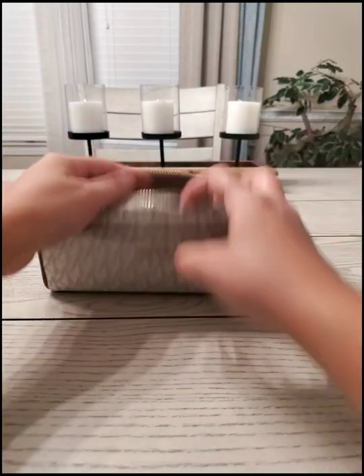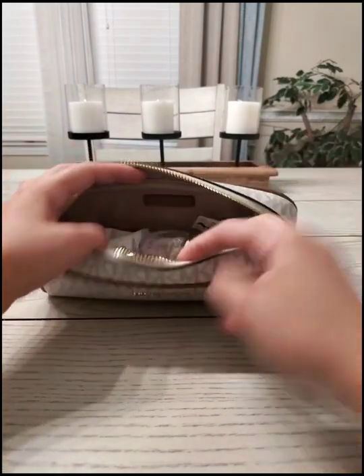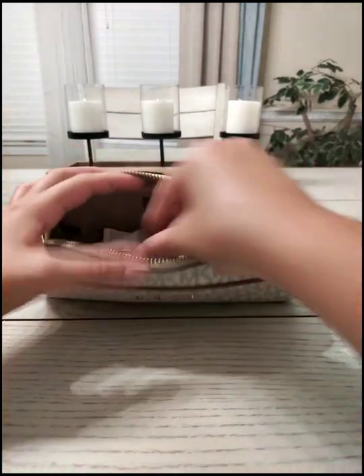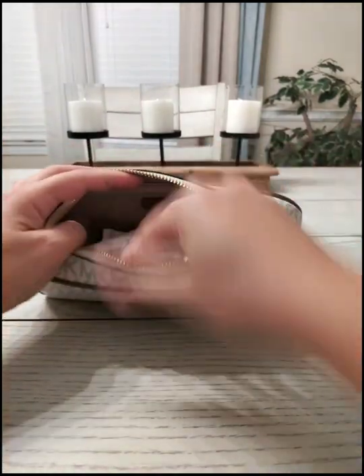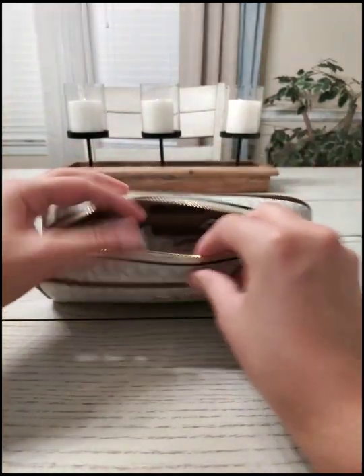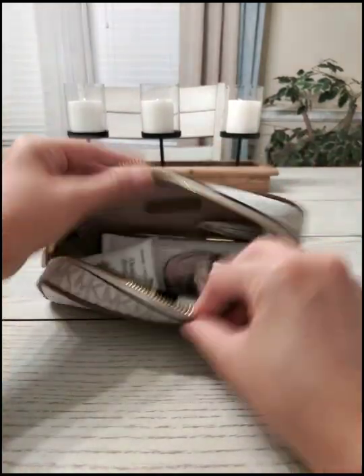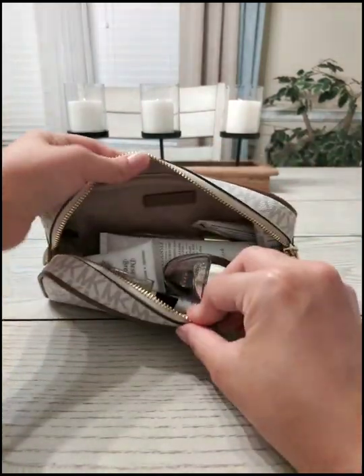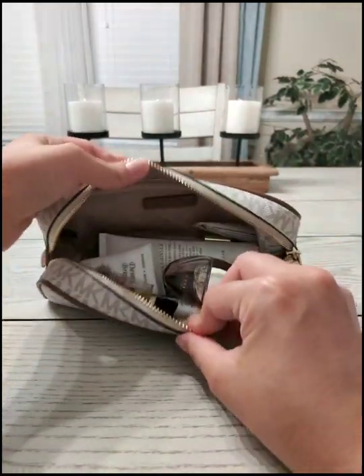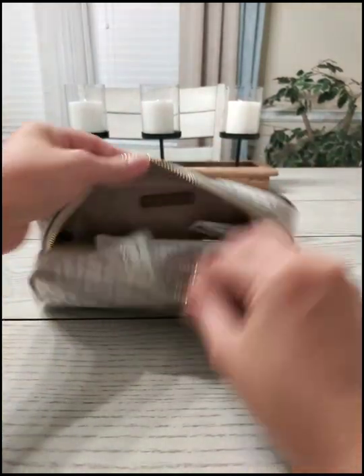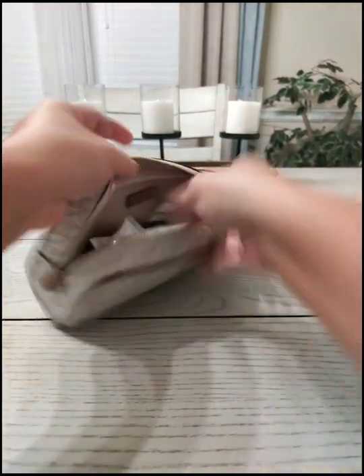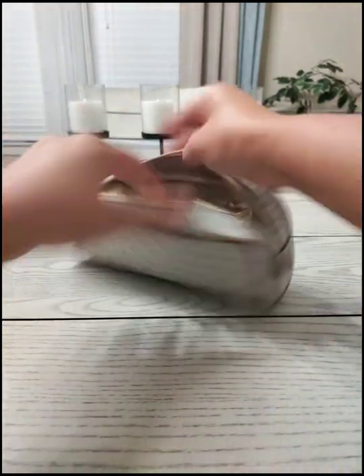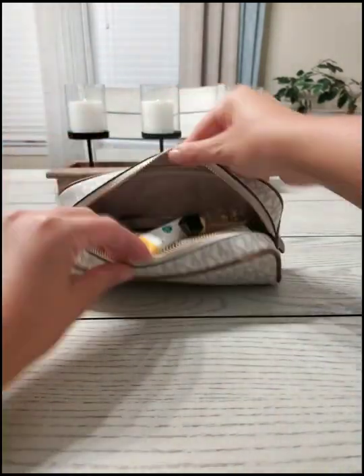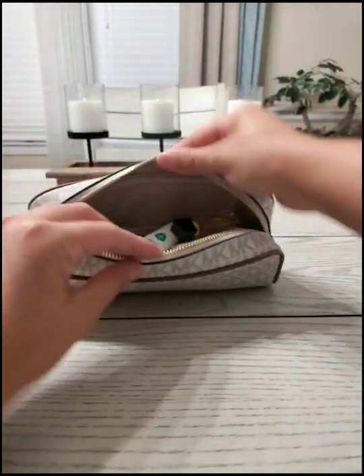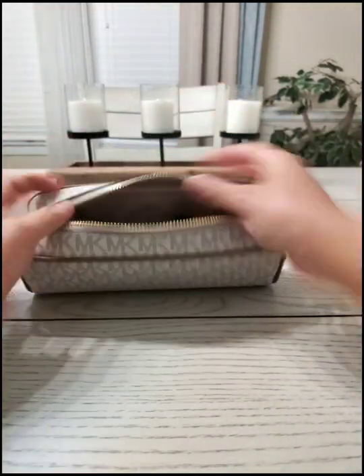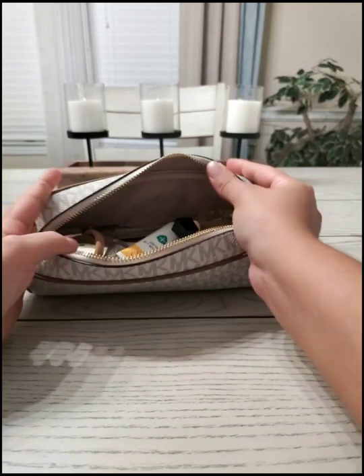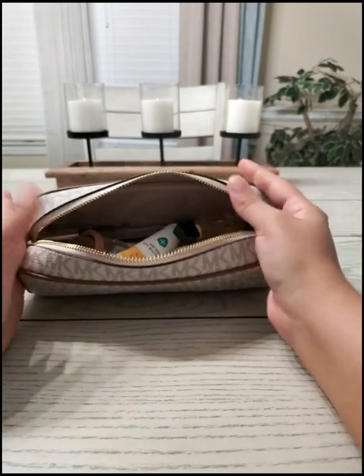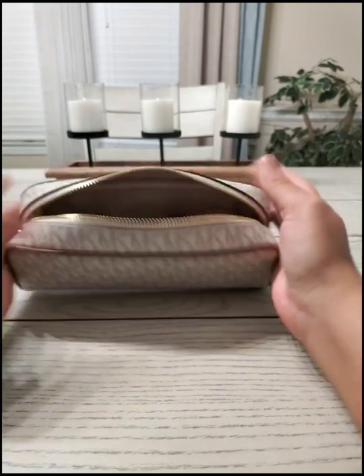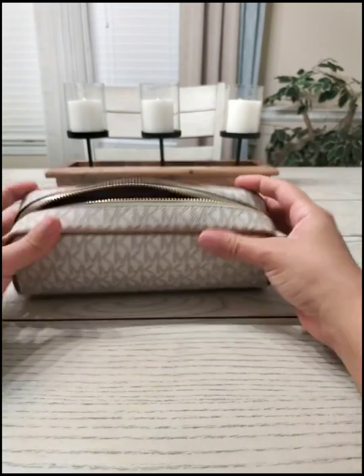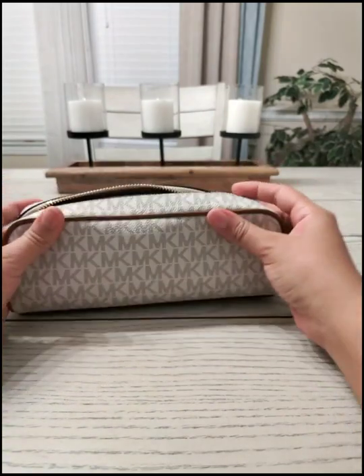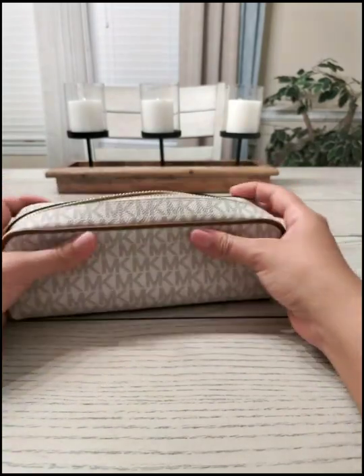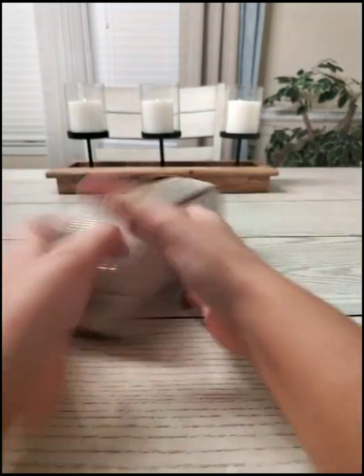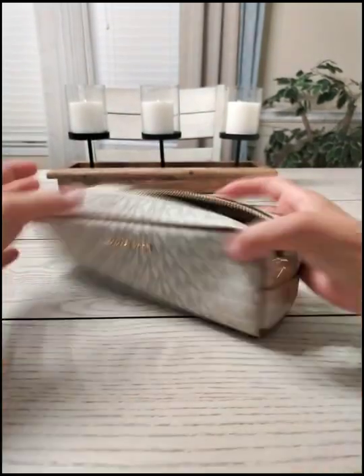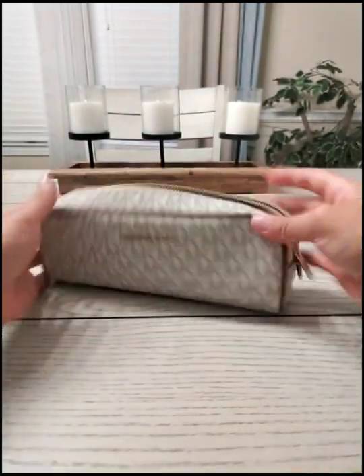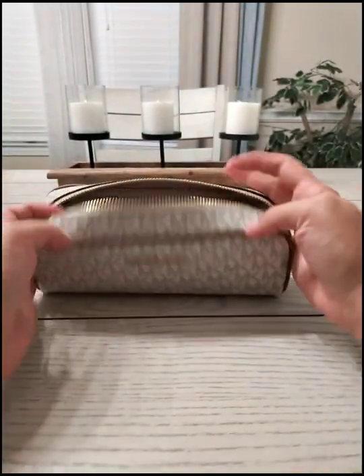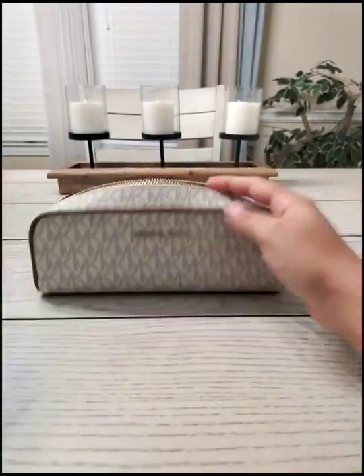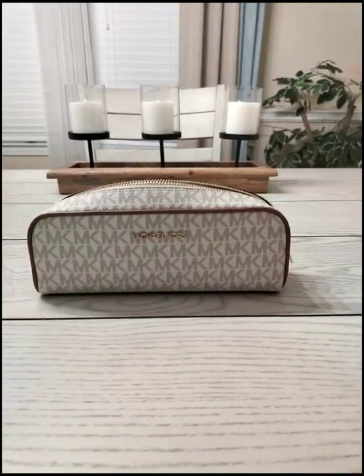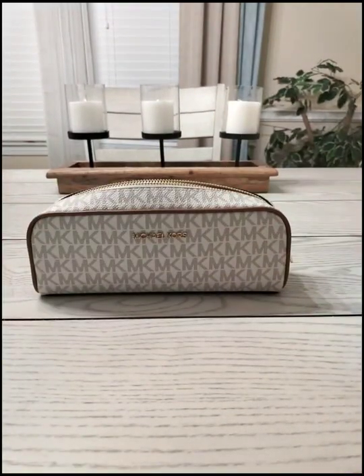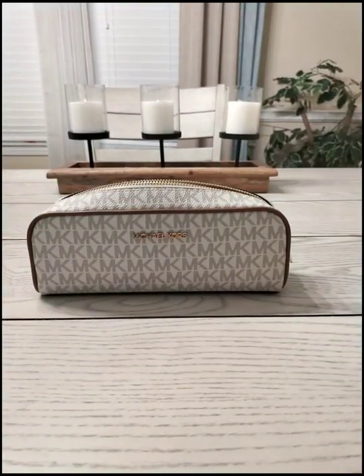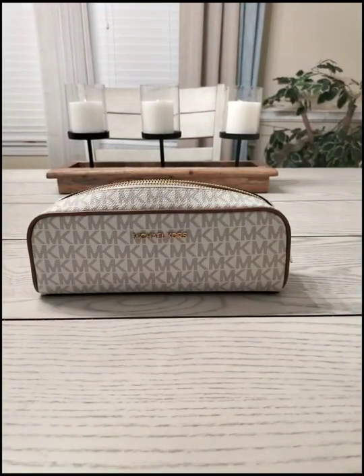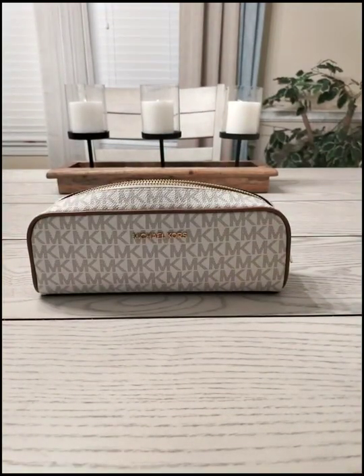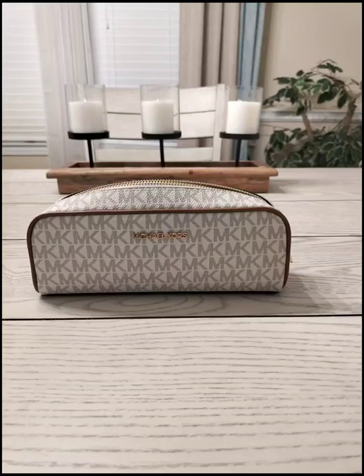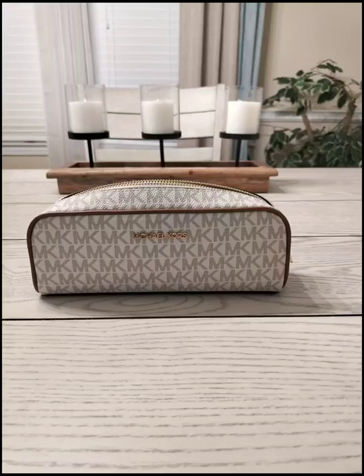Let's see how... yep, everything seems pretty compact in there. Still more room for a couple more things.